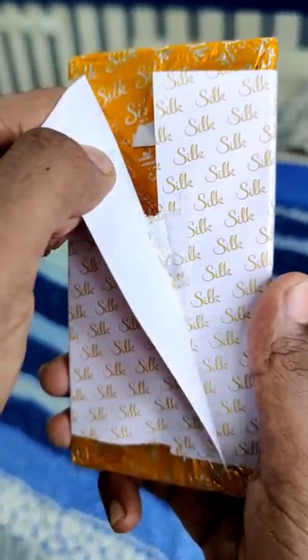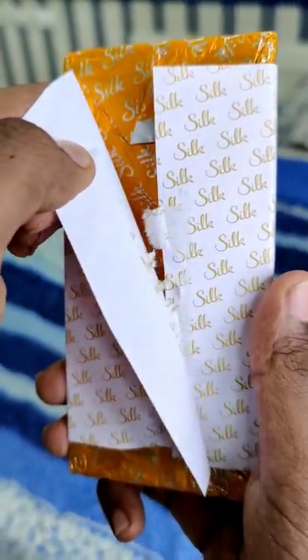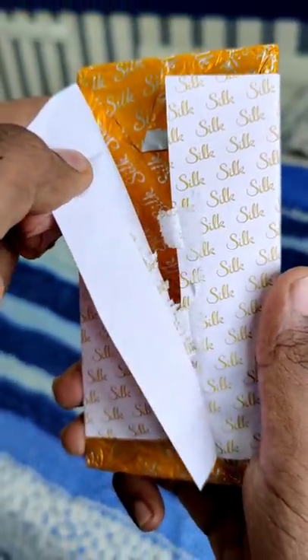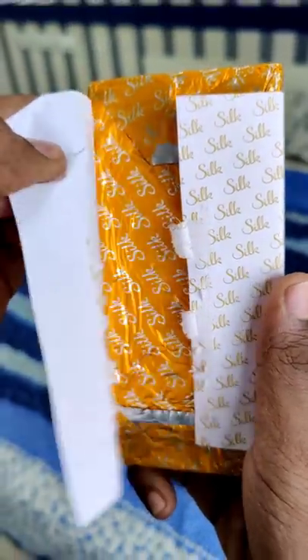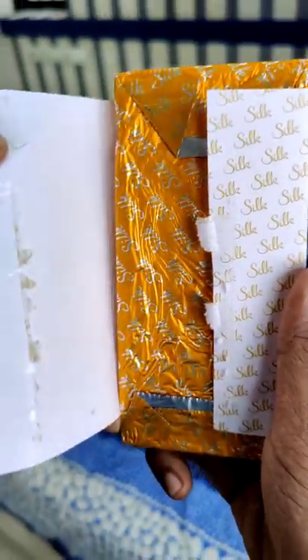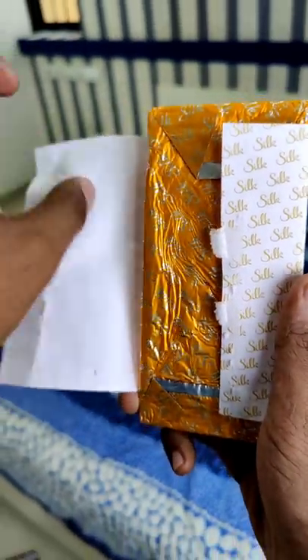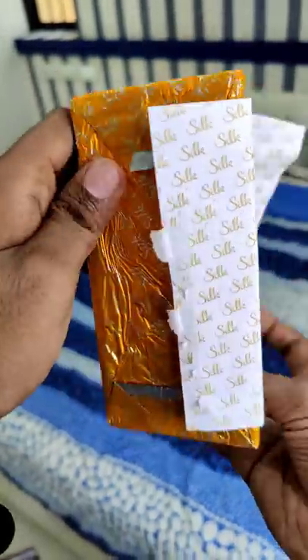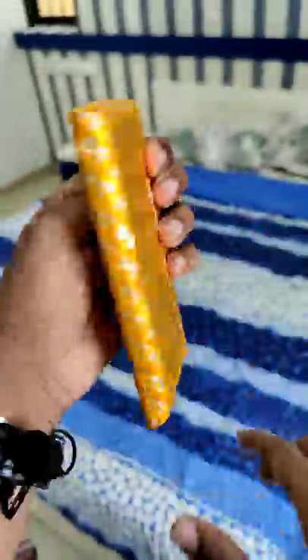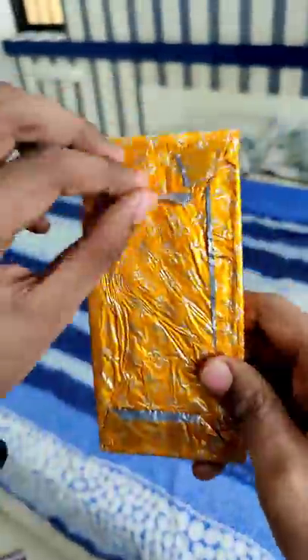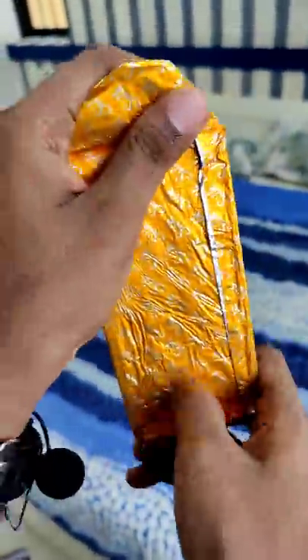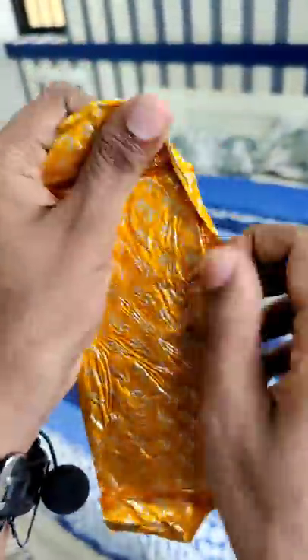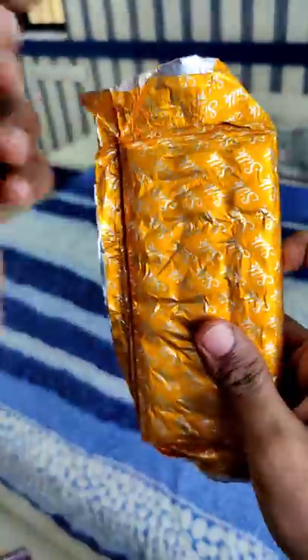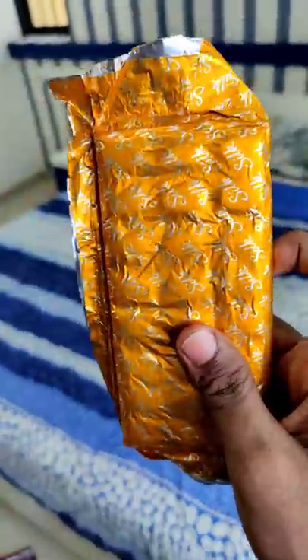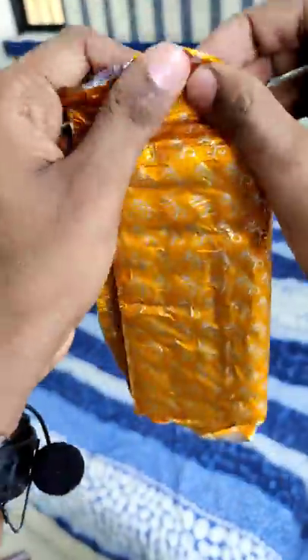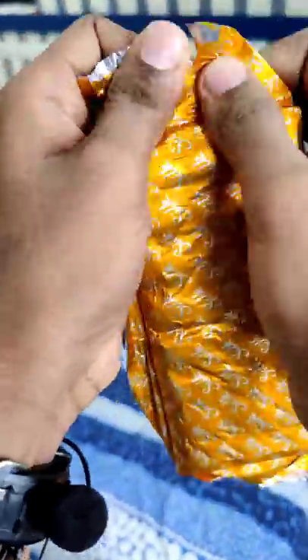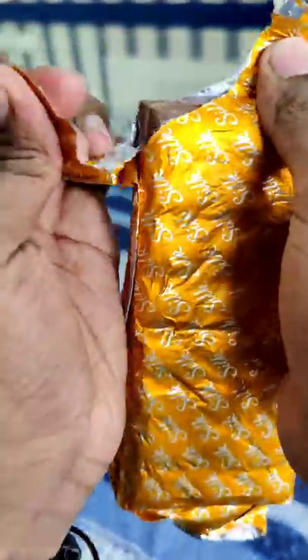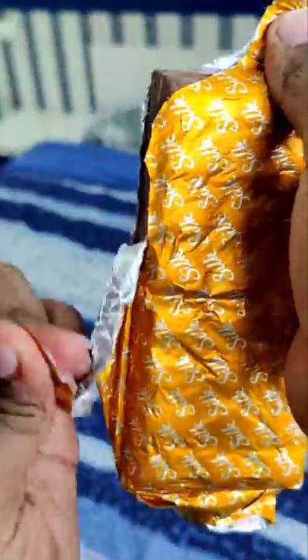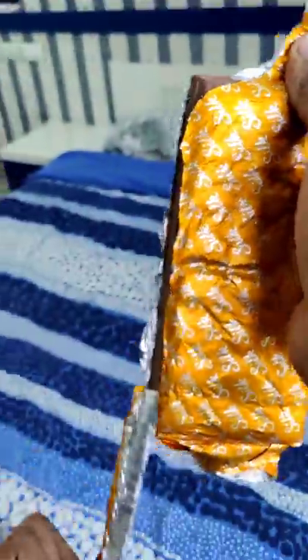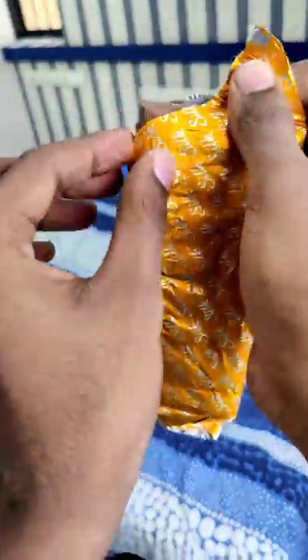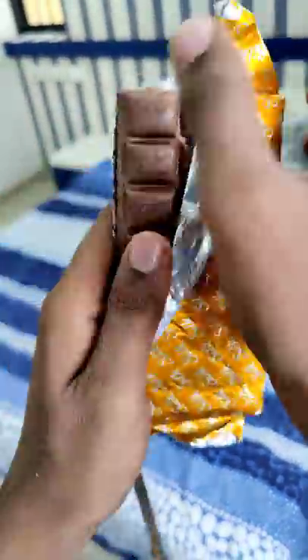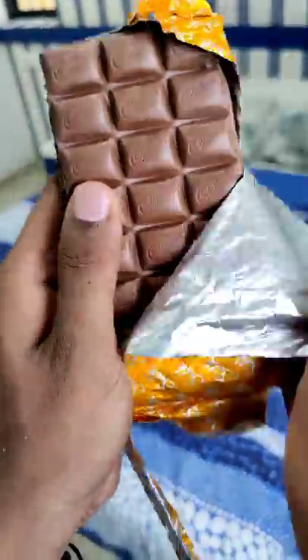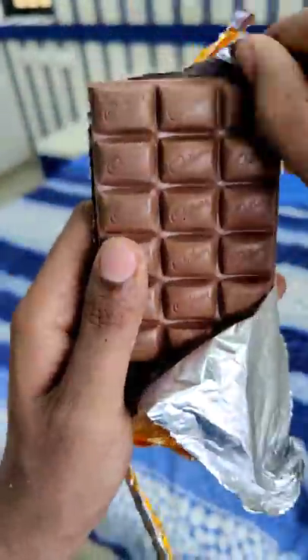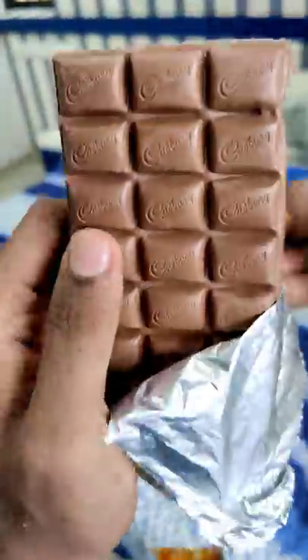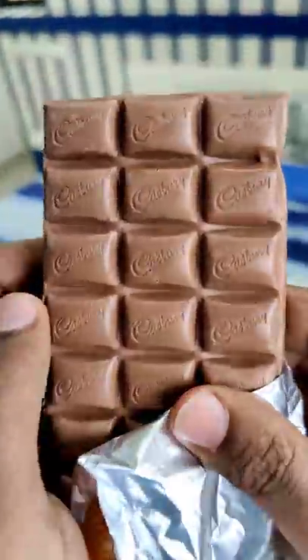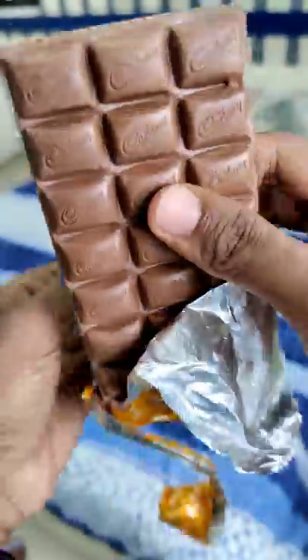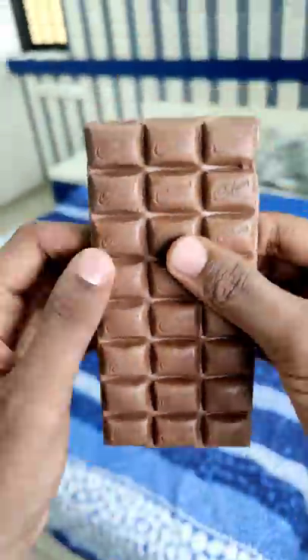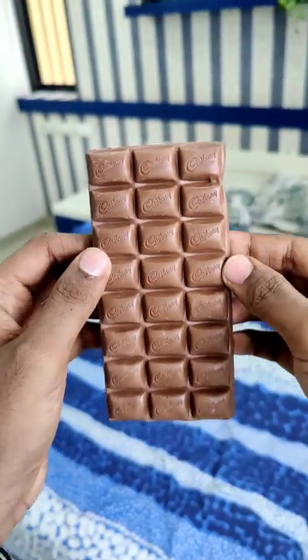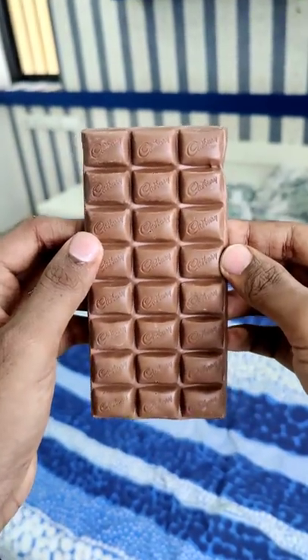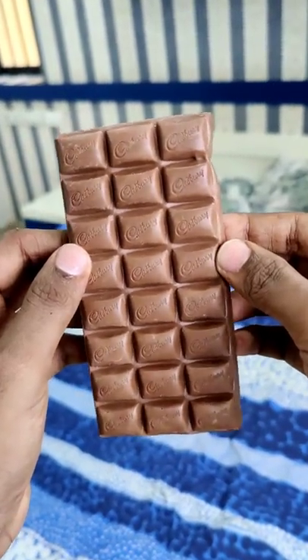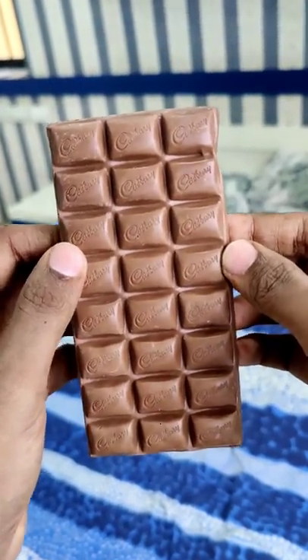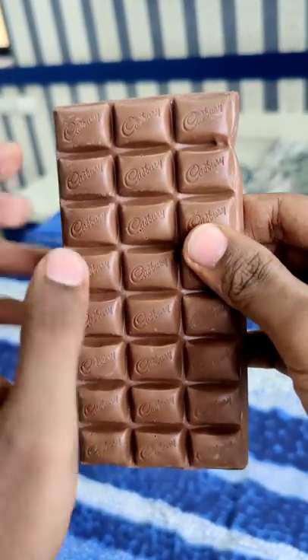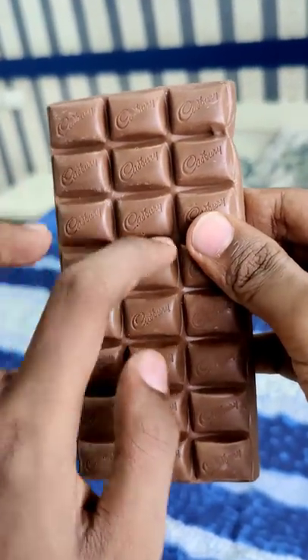Now, we have a cardboard box in this packaging, a plastic bag, and a Valentine's Day chocolate vibe. It's a premium look.